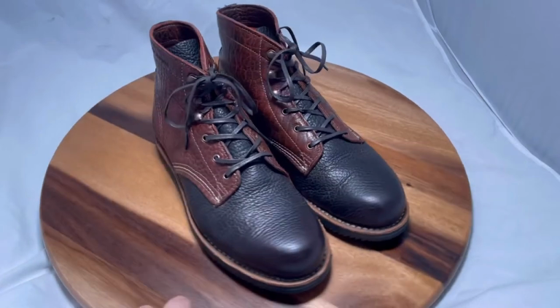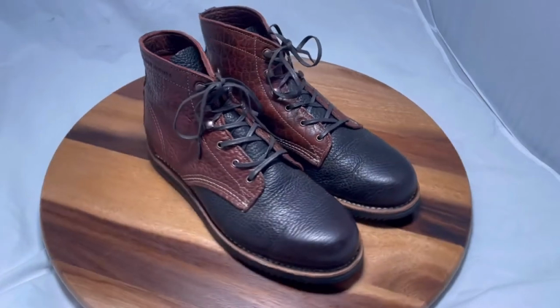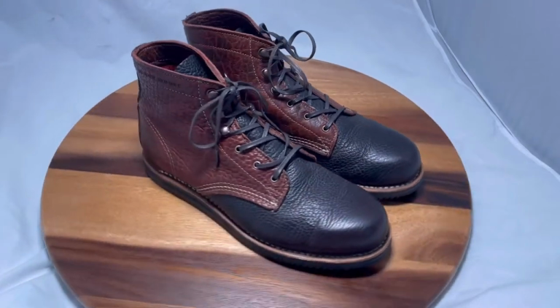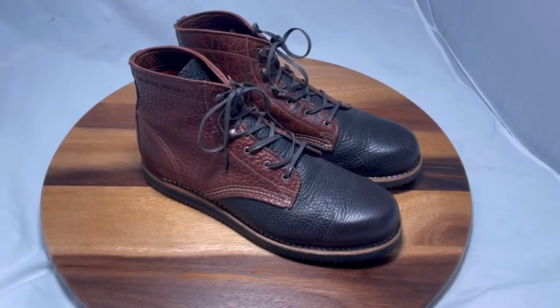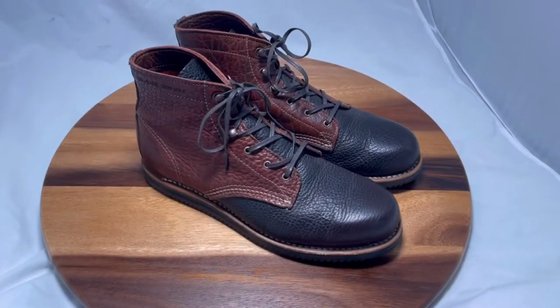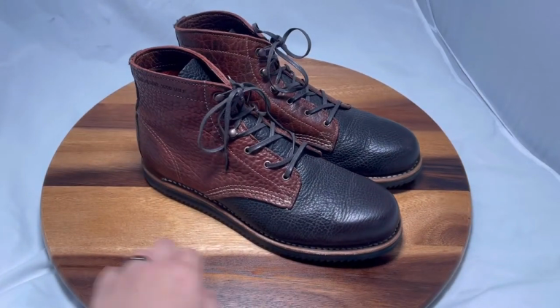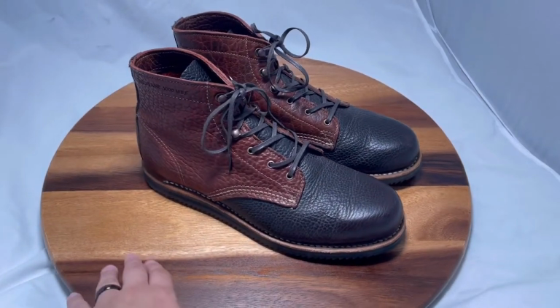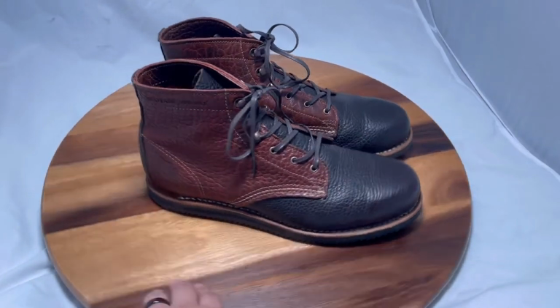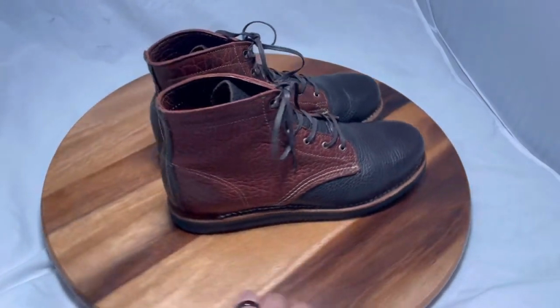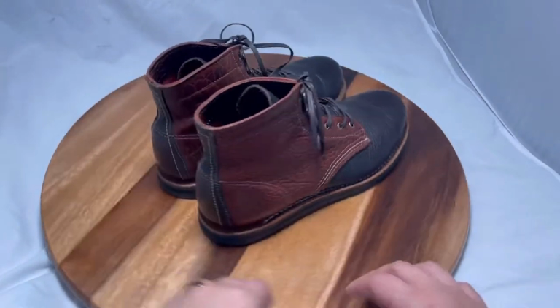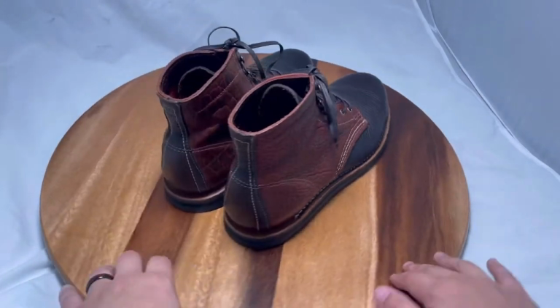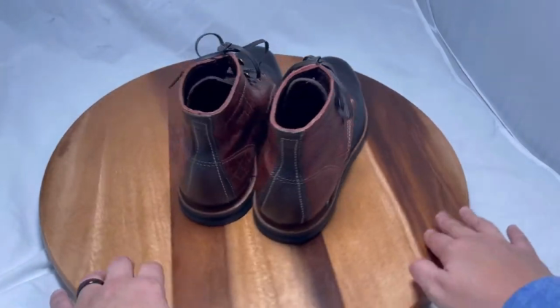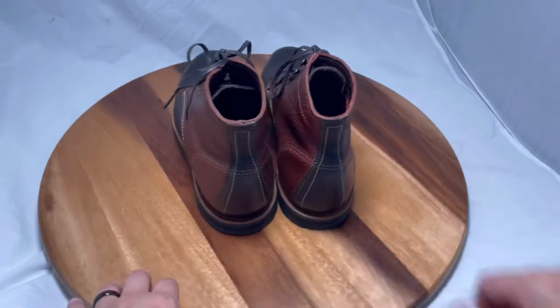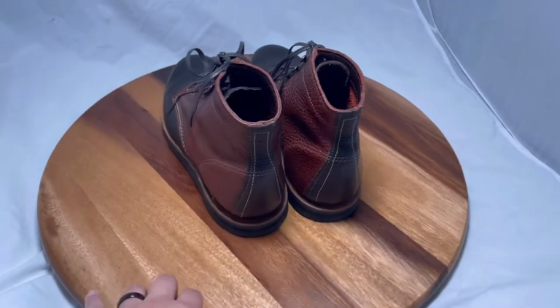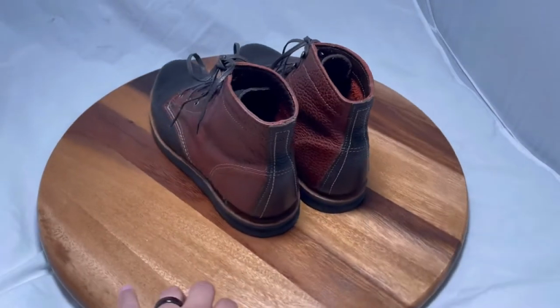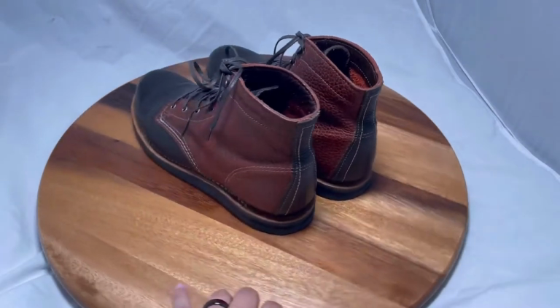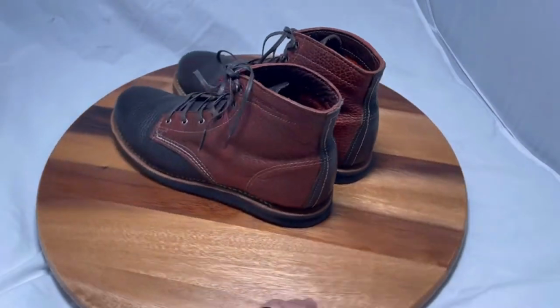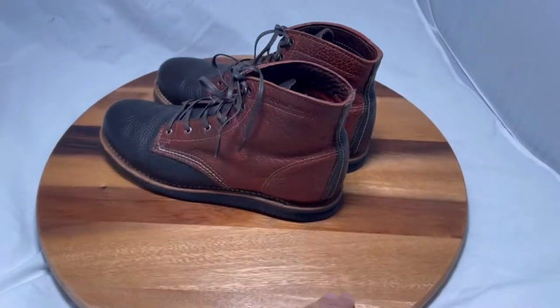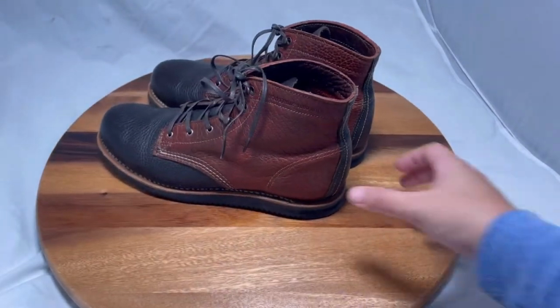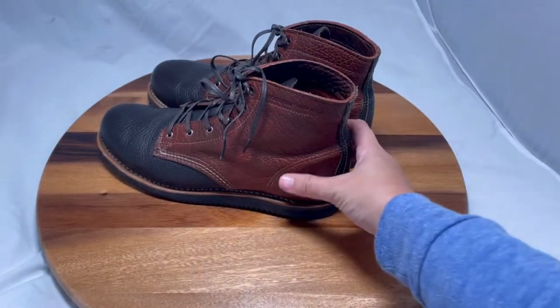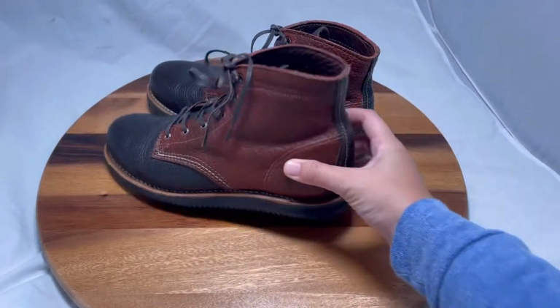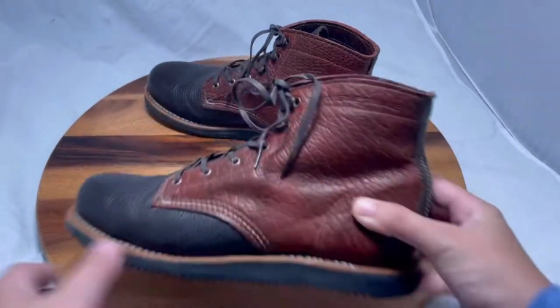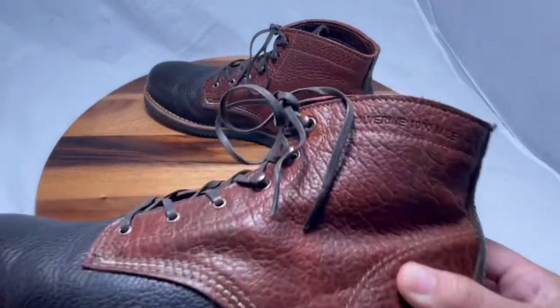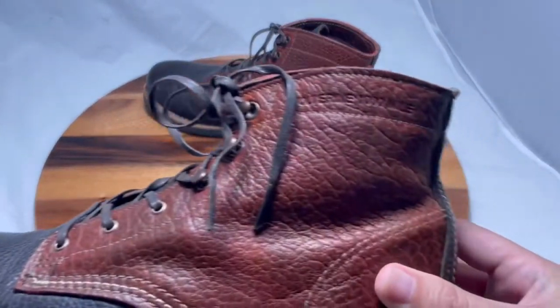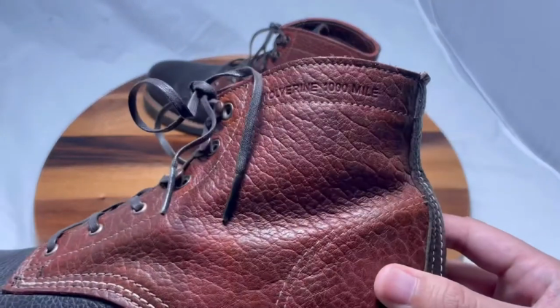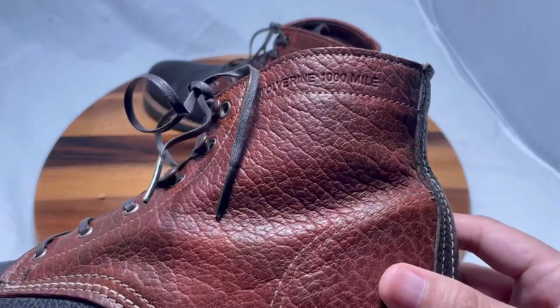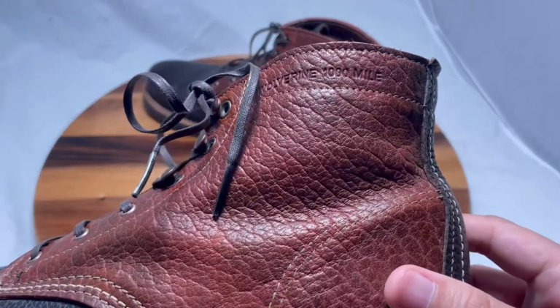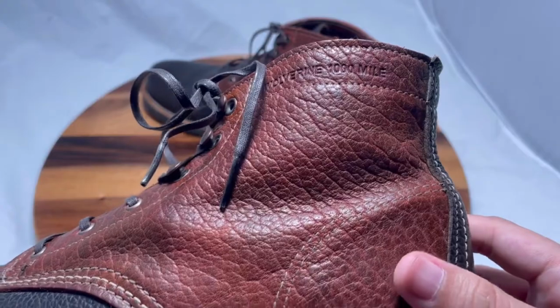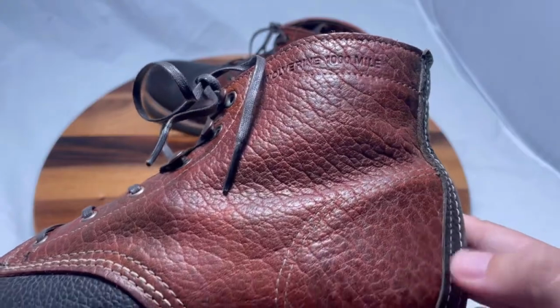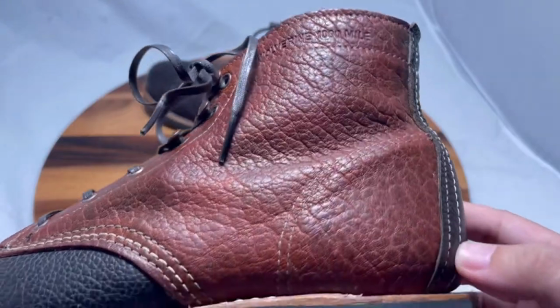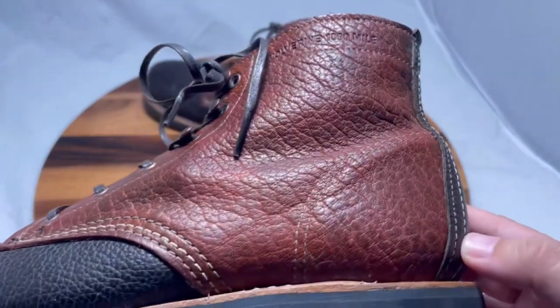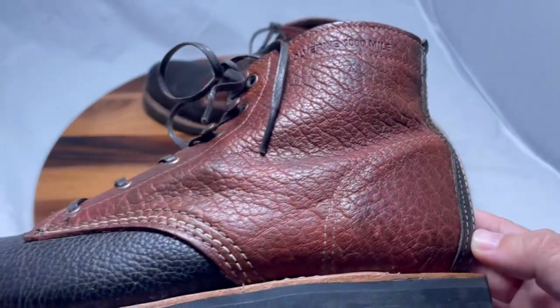These are Wolverine 1000 Mile bison leather. Pretty comfortable — not too much break-in, there's a little bit of break-in. The grain is so beautiful.